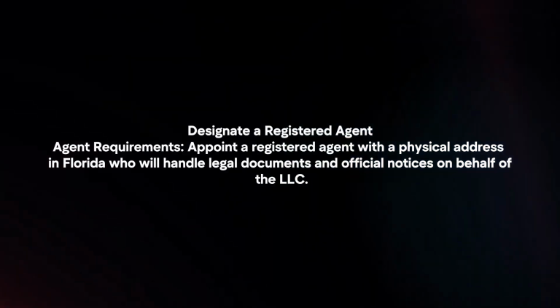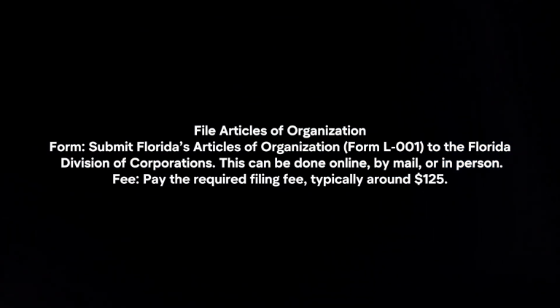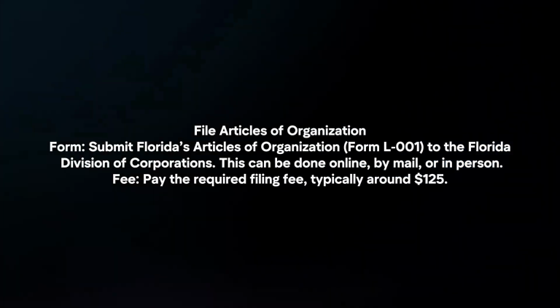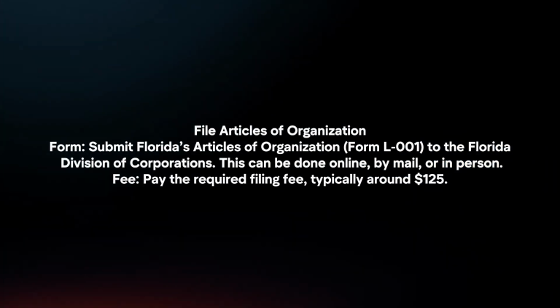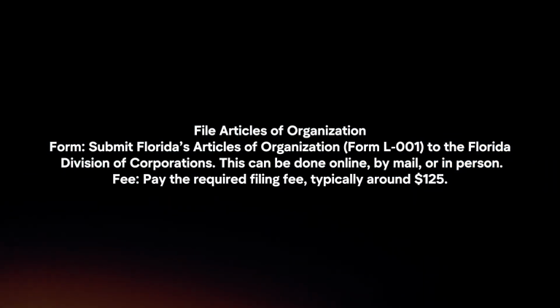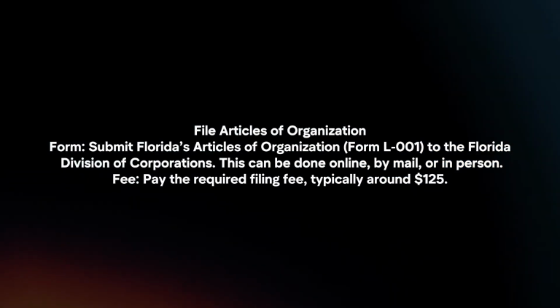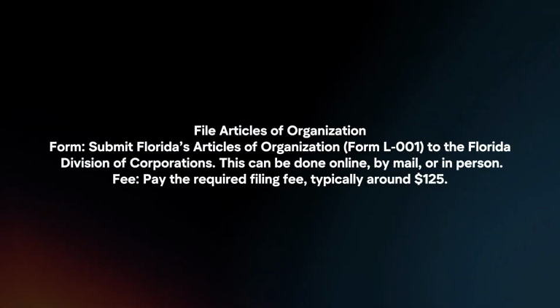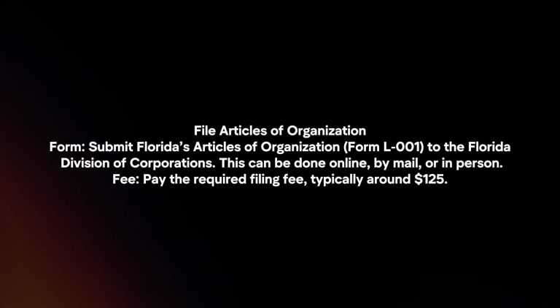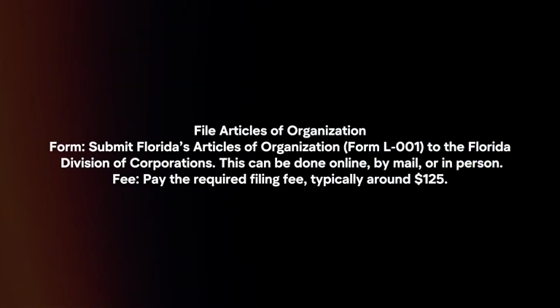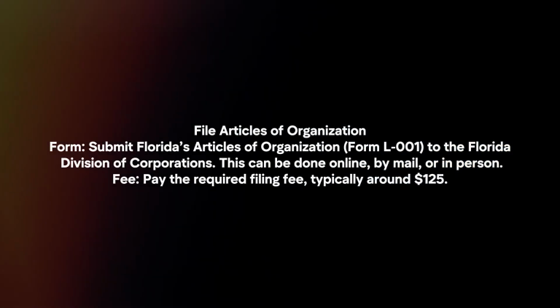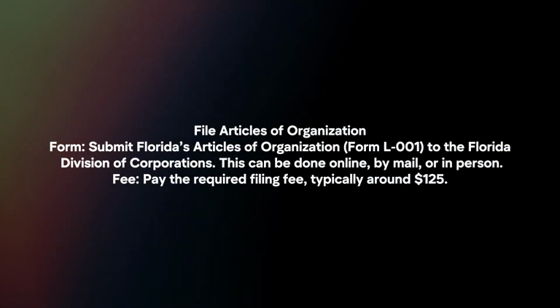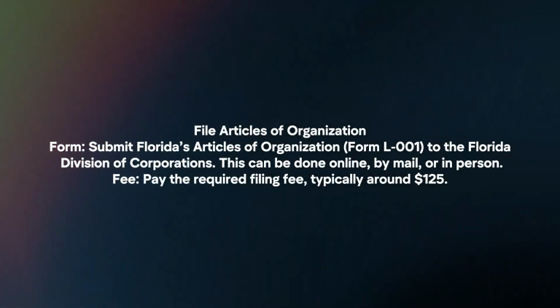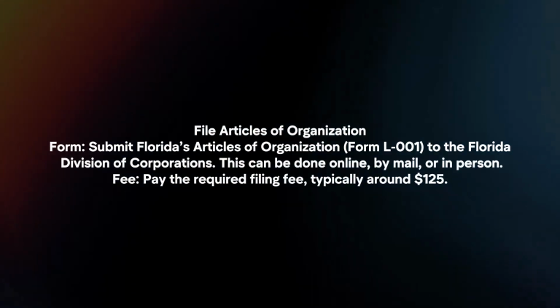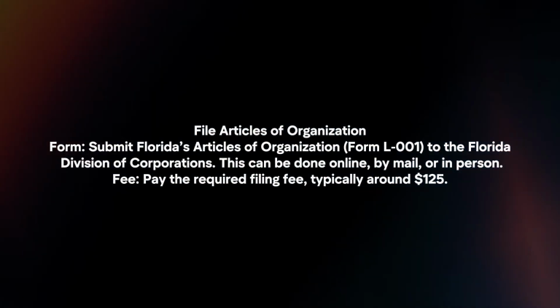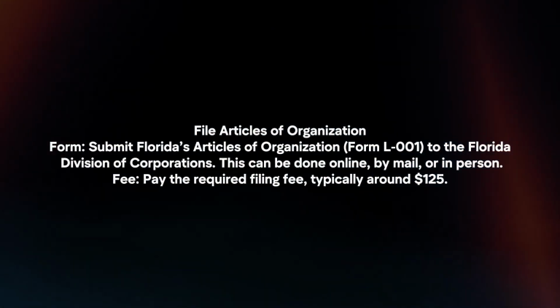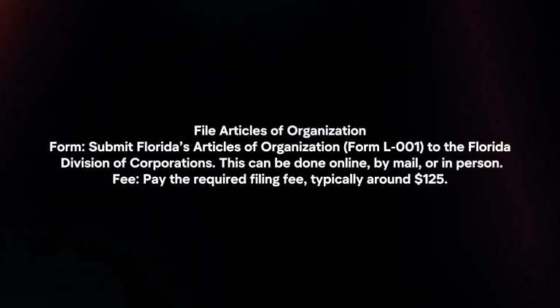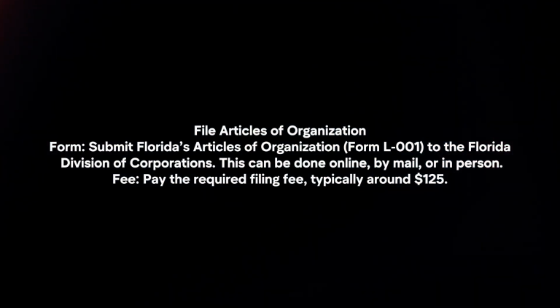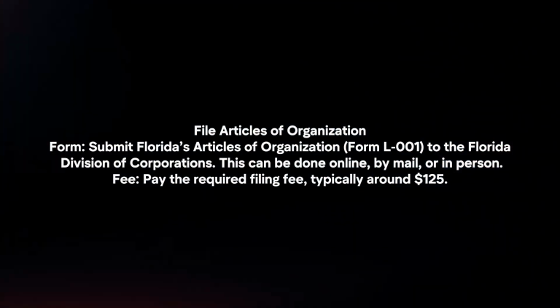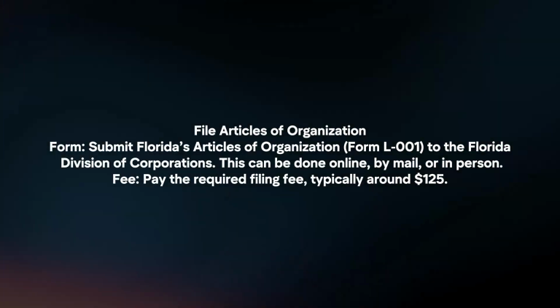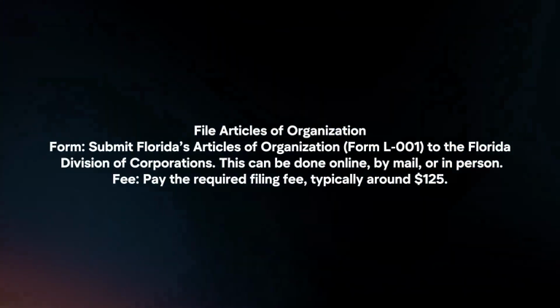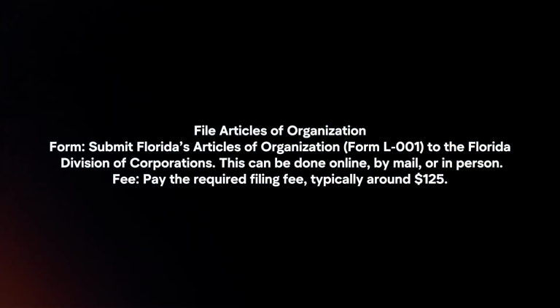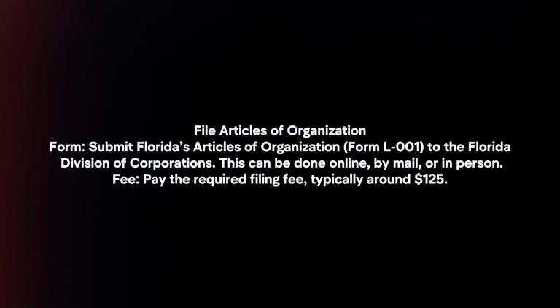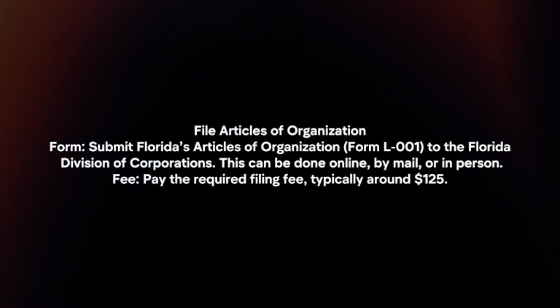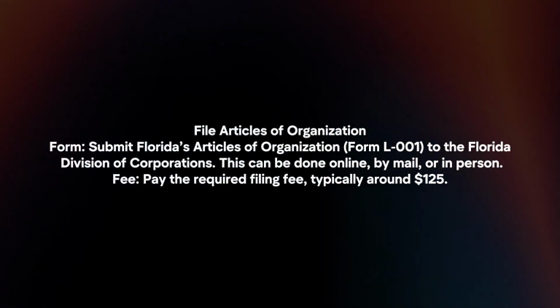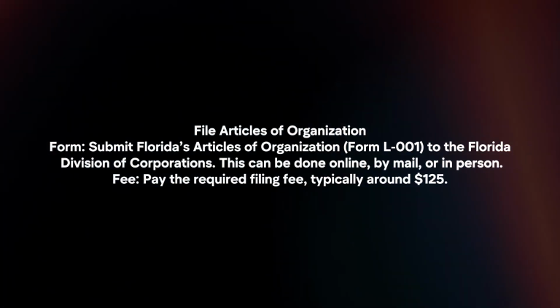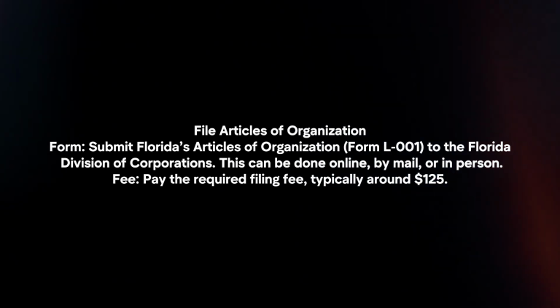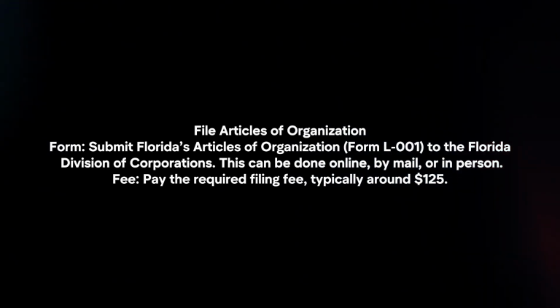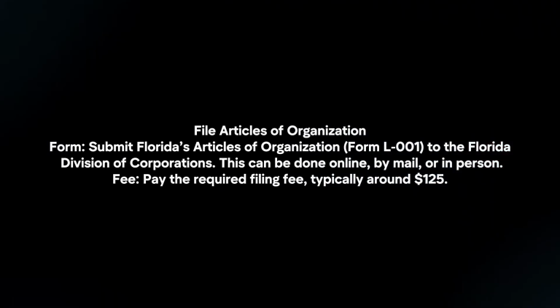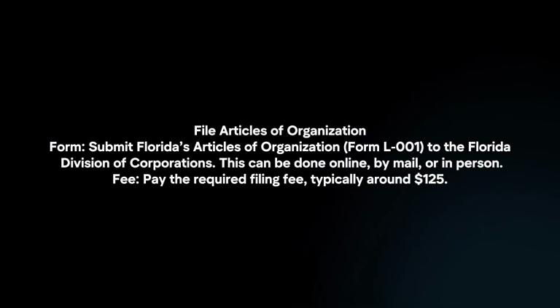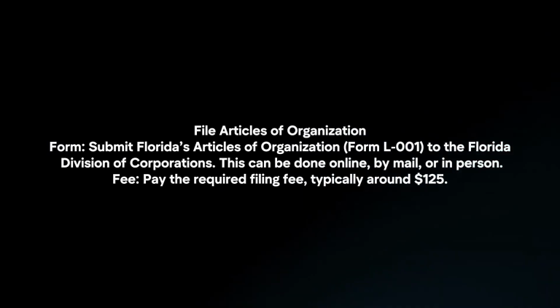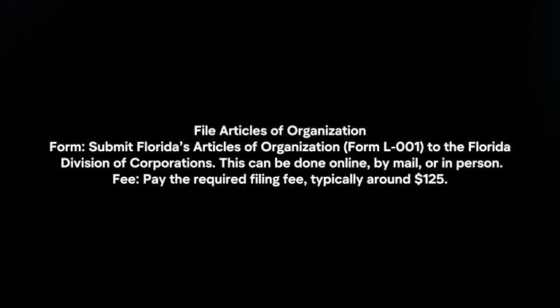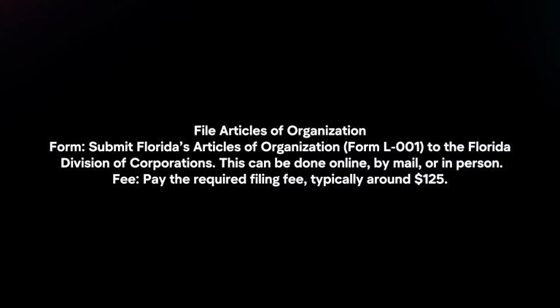File articles of organization. Submit Florida's articles of organization to the Florida Division of Corporations. This can be done online, by mail, or in person. Pay the required filing fee, typically around $125.